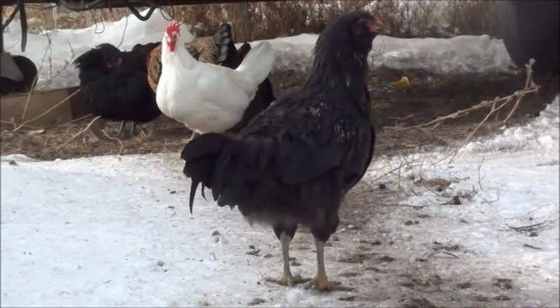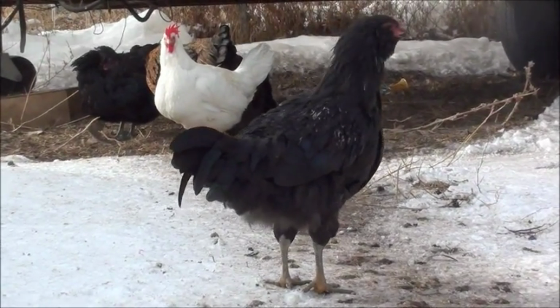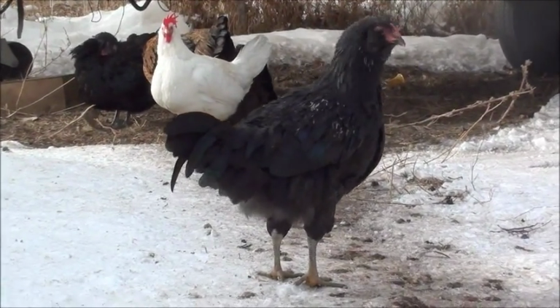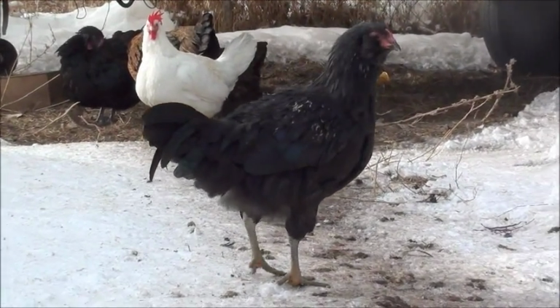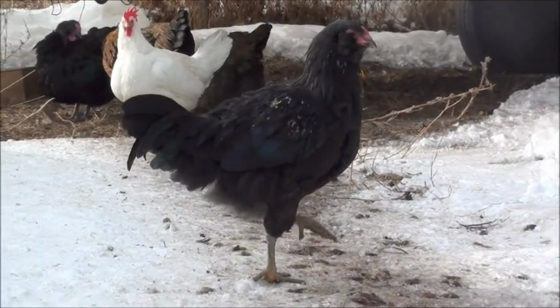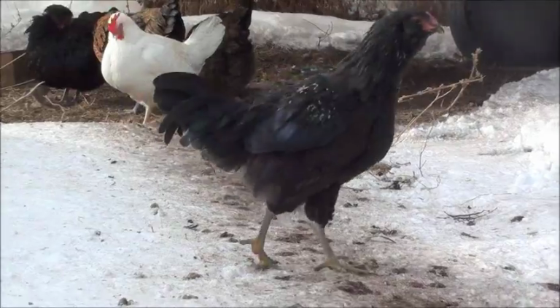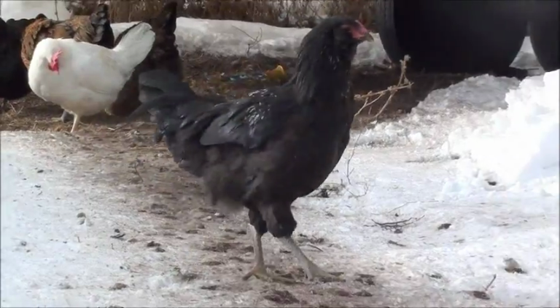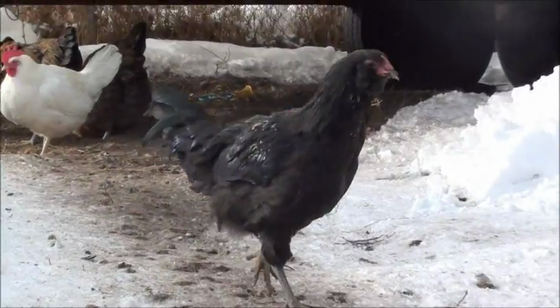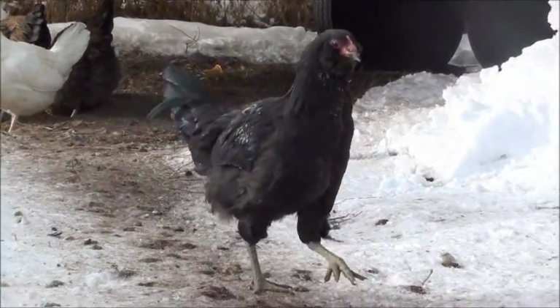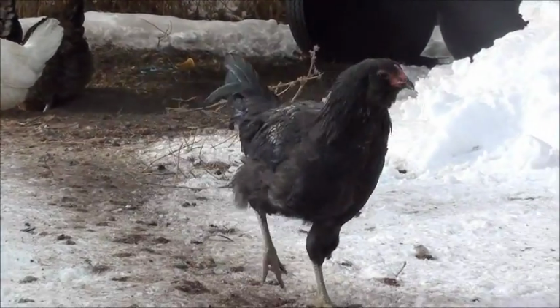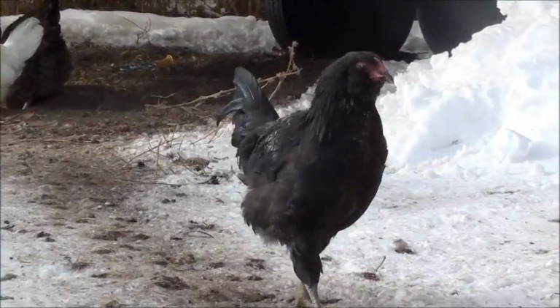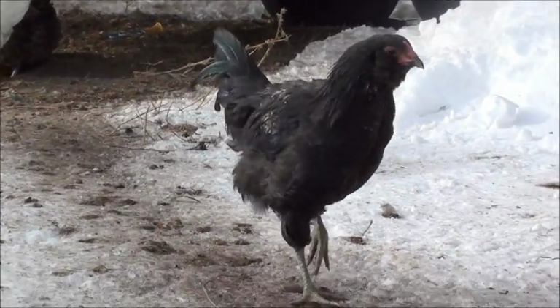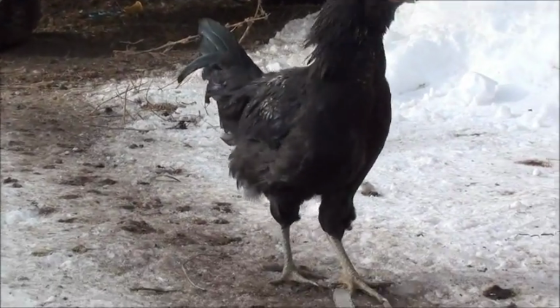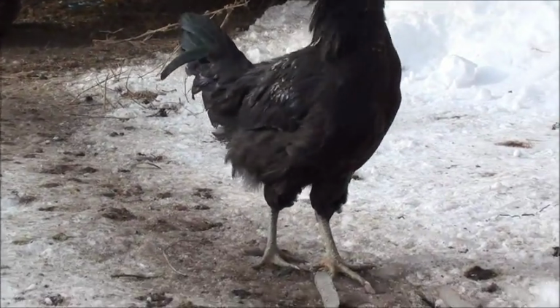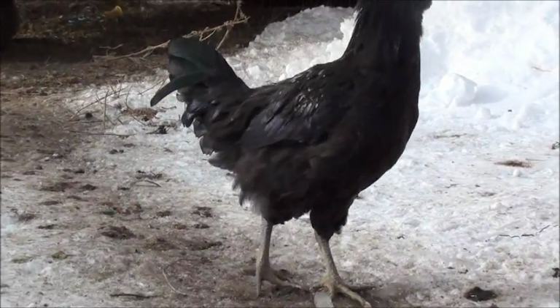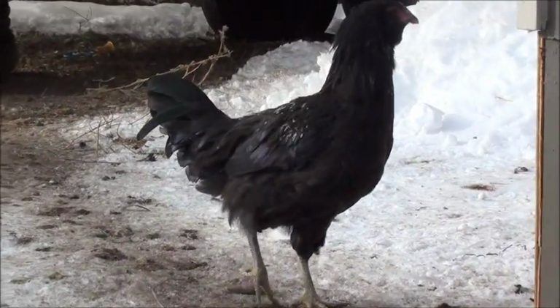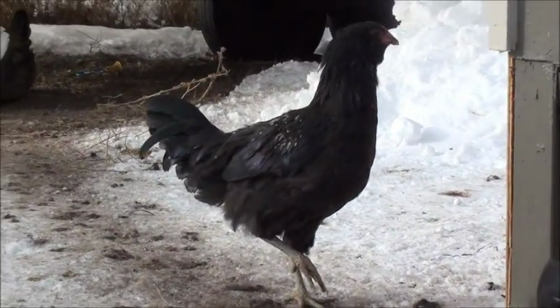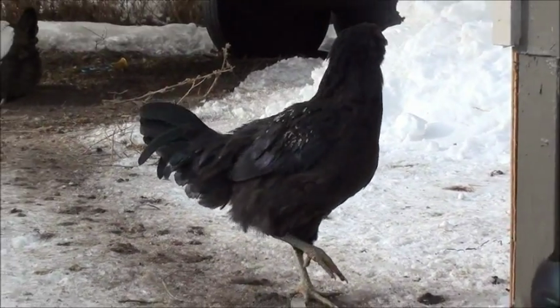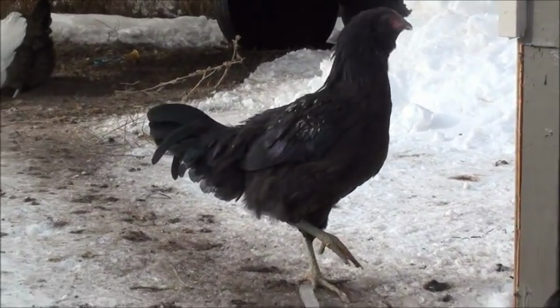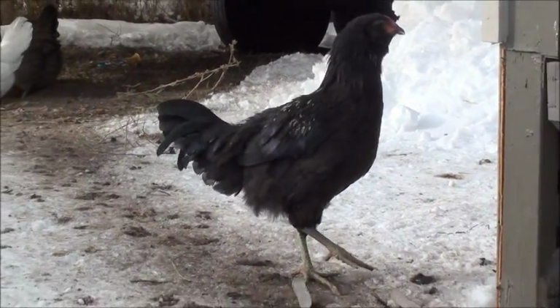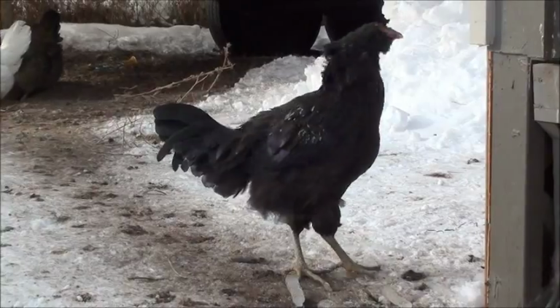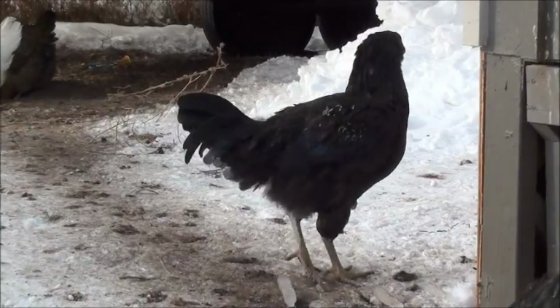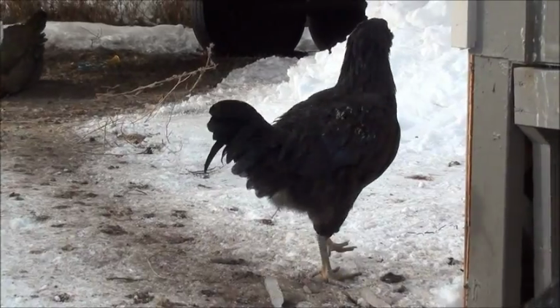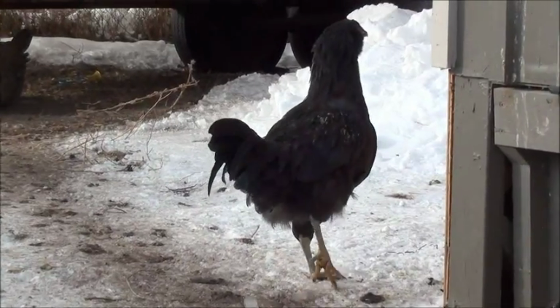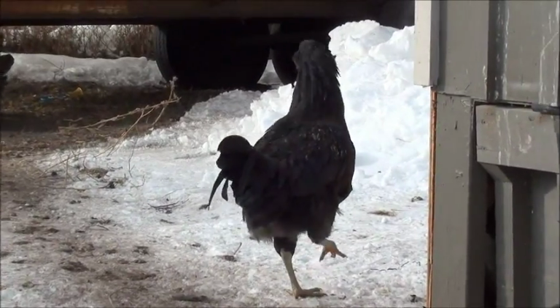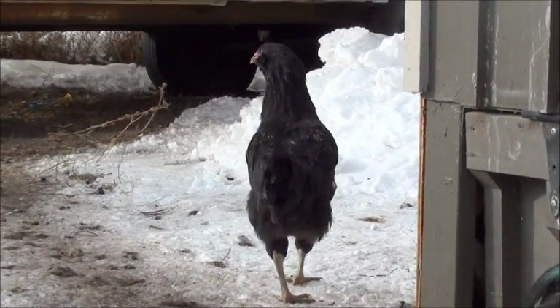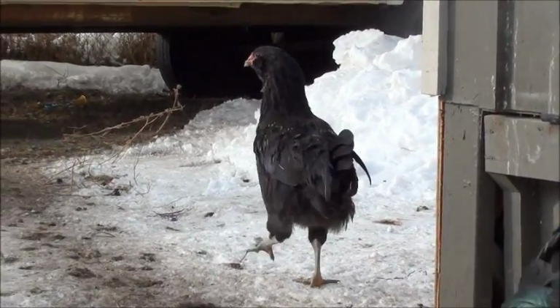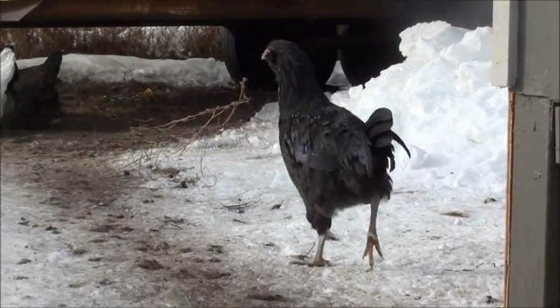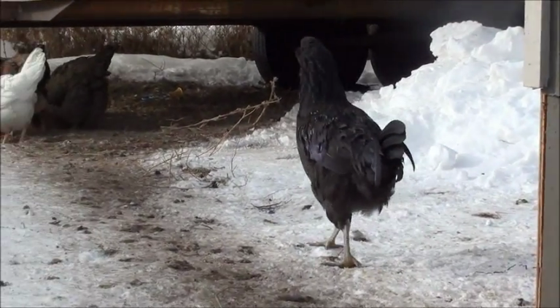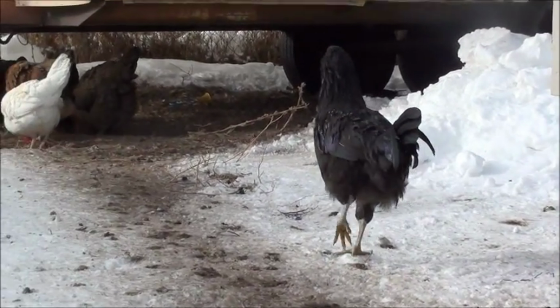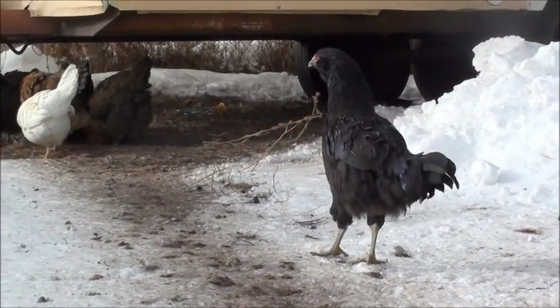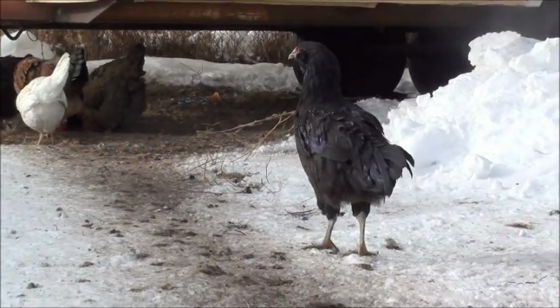But my guess is not as good as yours, so I'd like everybody's feedback on whether or not you think that is a pullet or a cockerel.